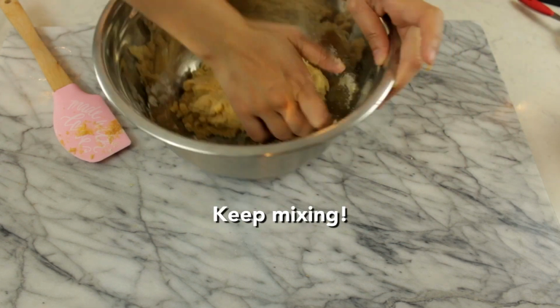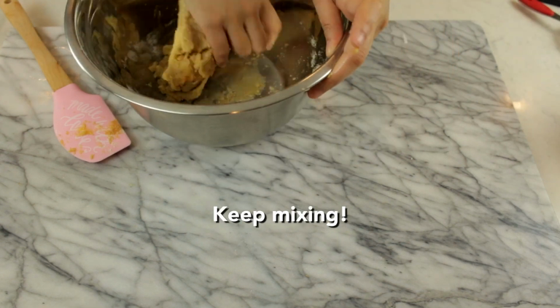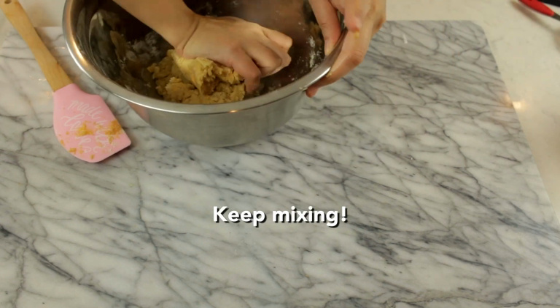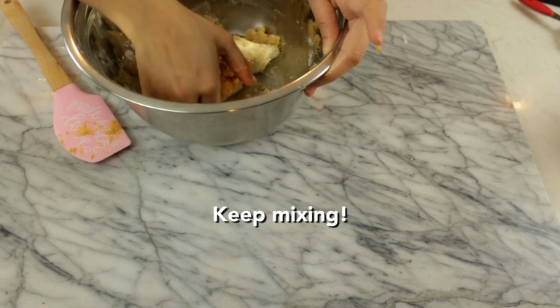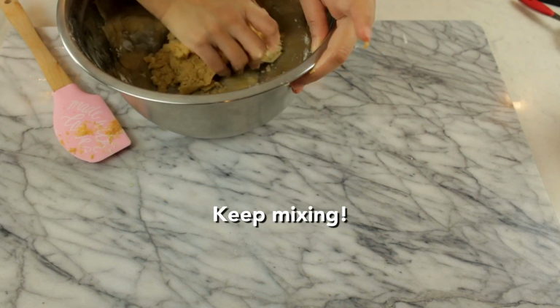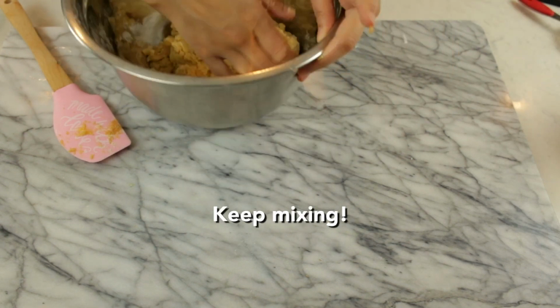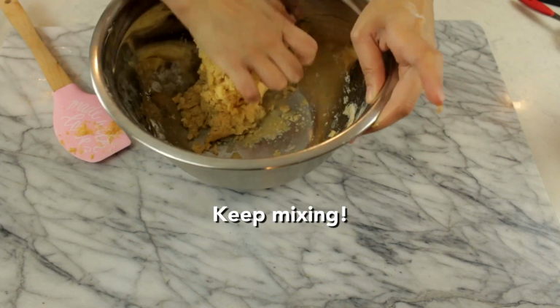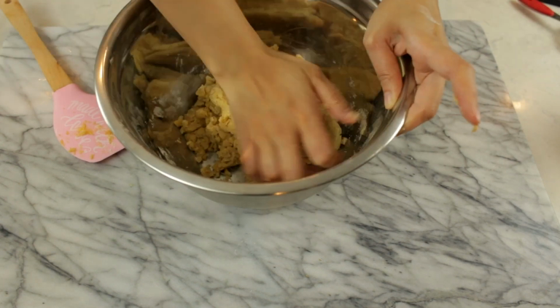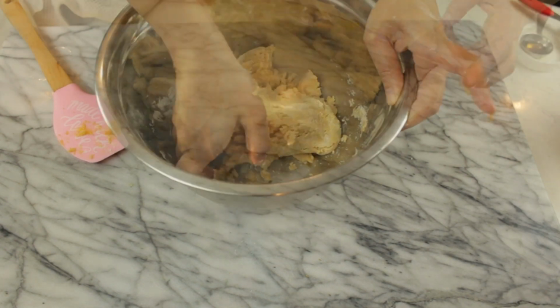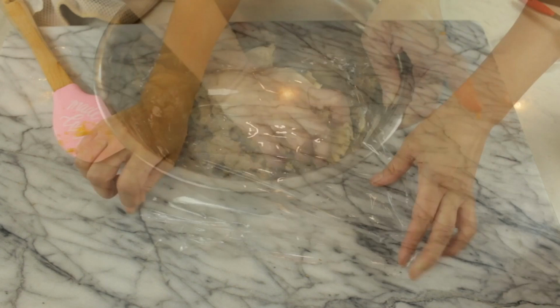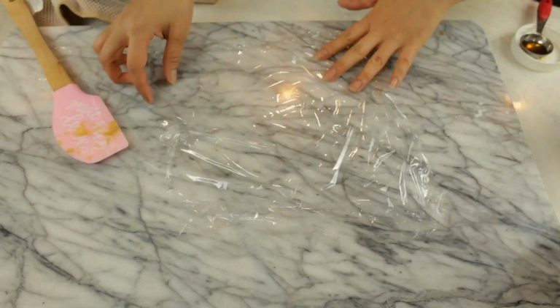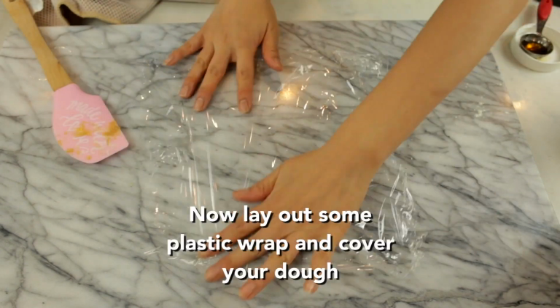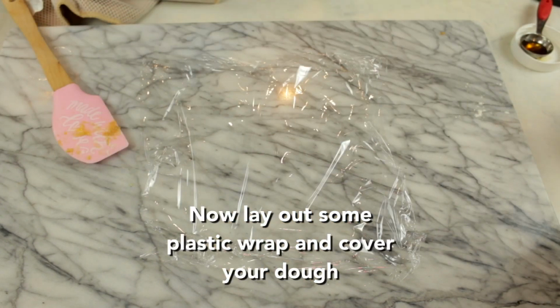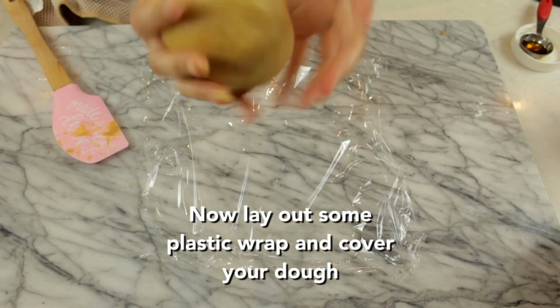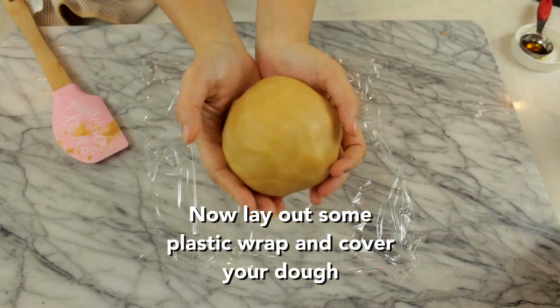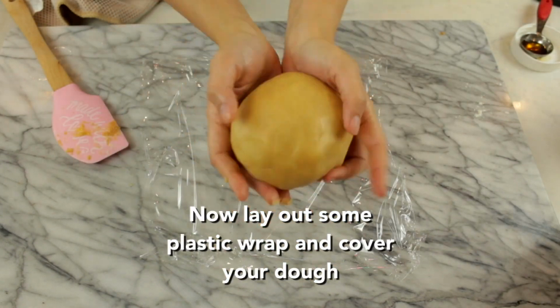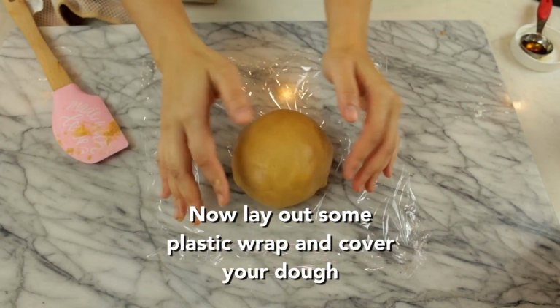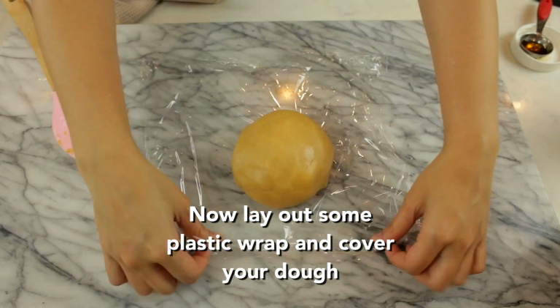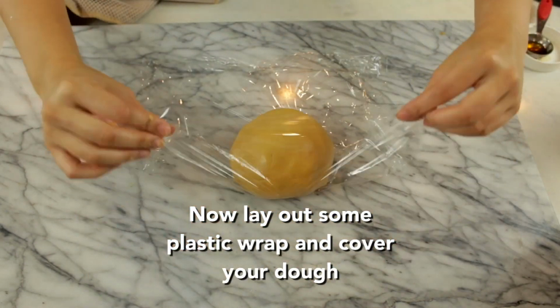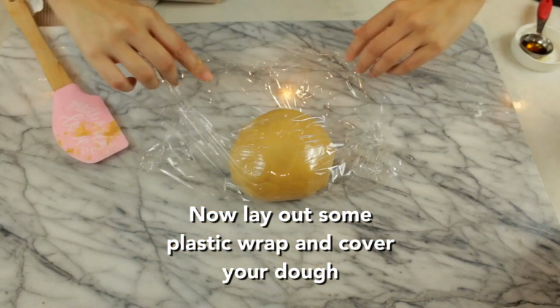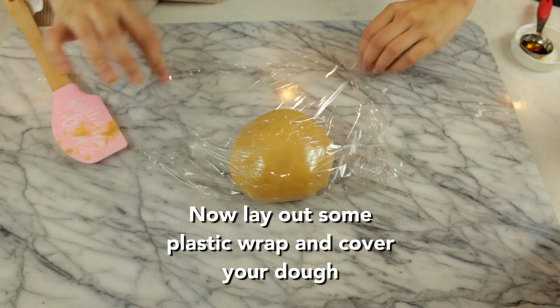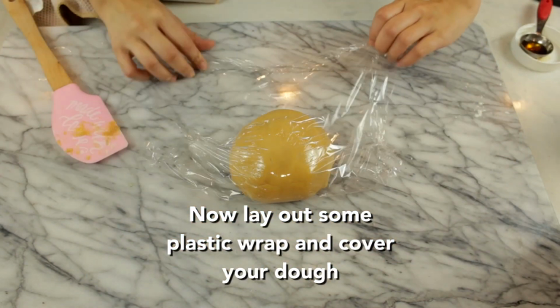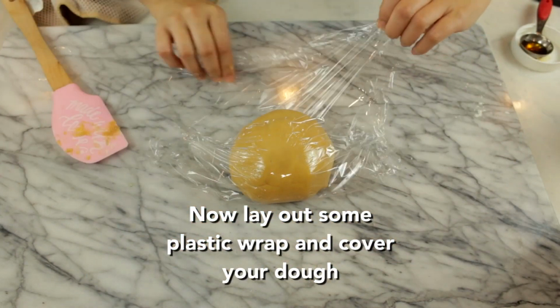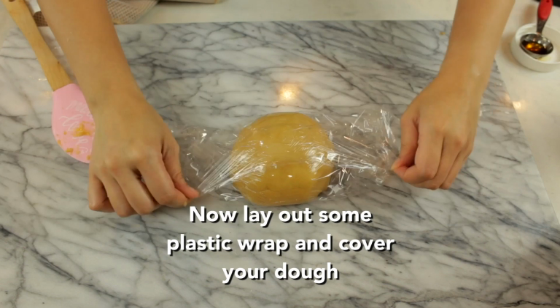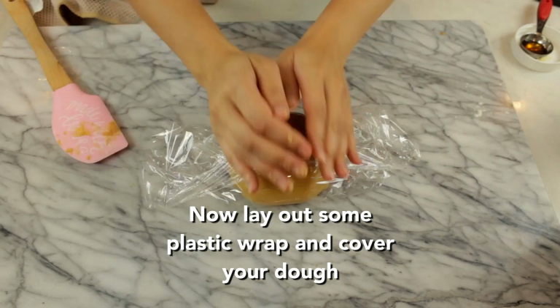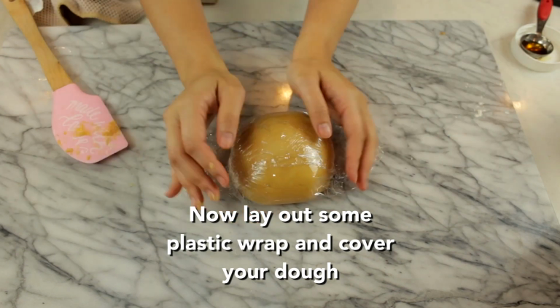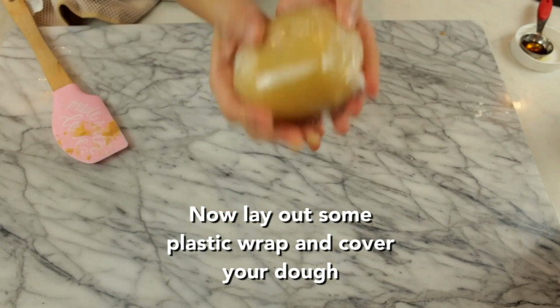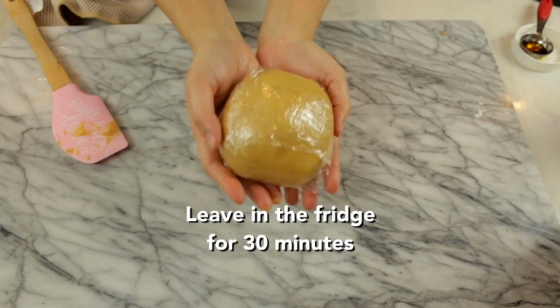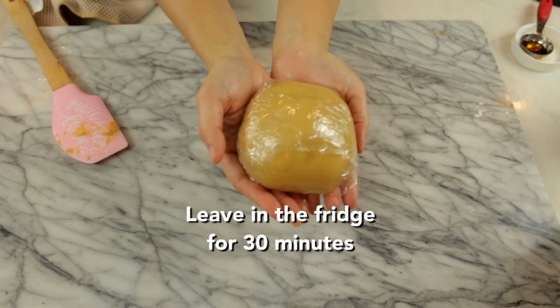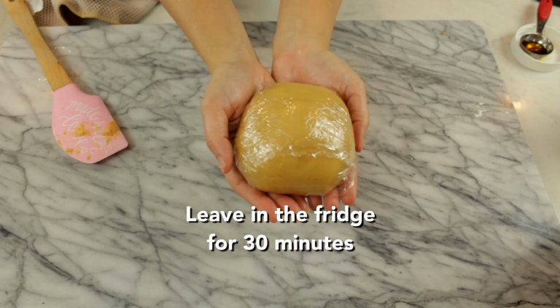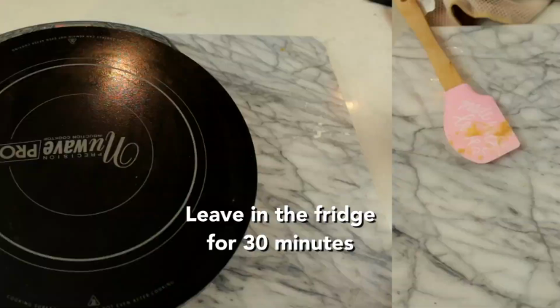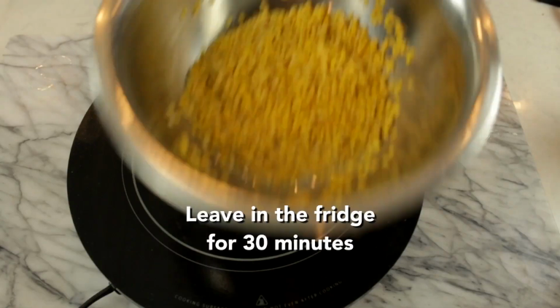We're going to mix this all up. Make sure it's mixed evenly — use your hands if you need to. If it's a little too dry, add more oil. Keep mixing! Now lay out some plastic wrap and cover your dough. We're going to leave this in the fridge for about 30 minutes.